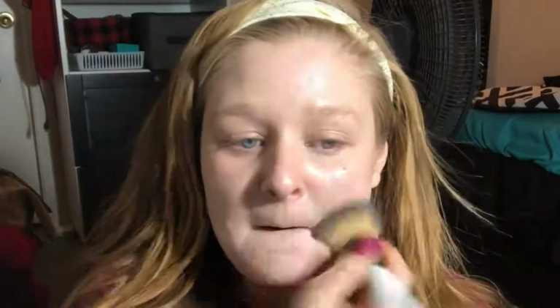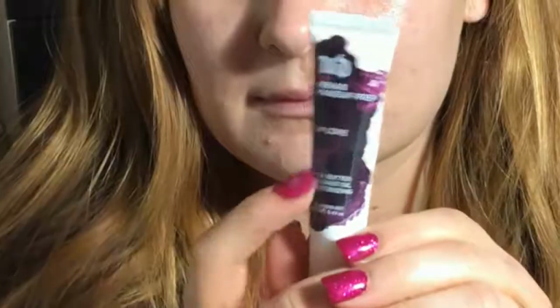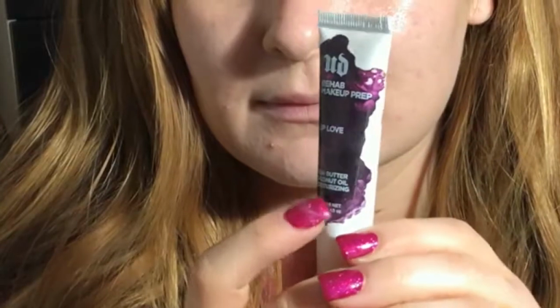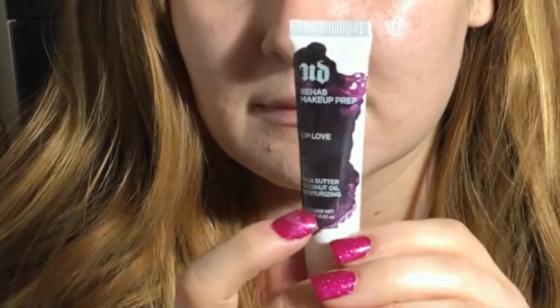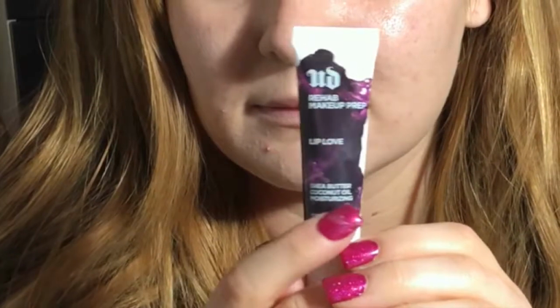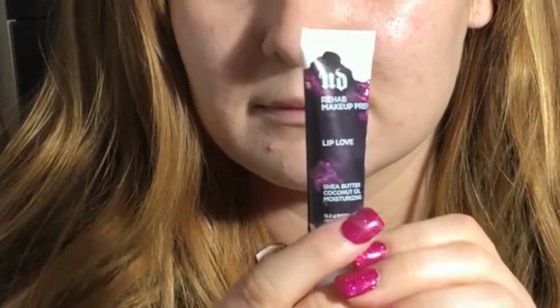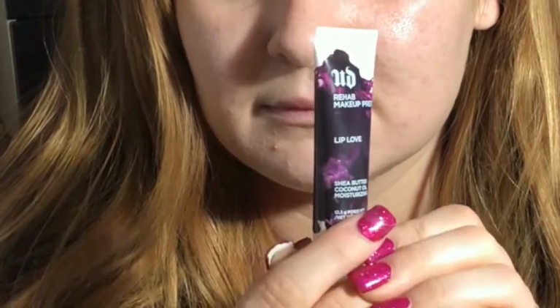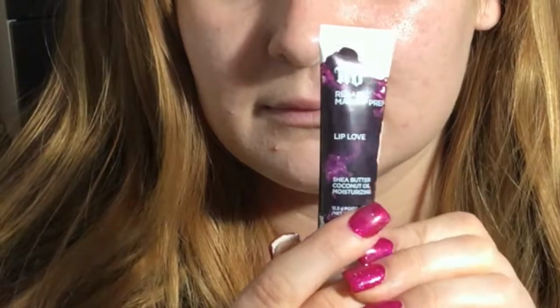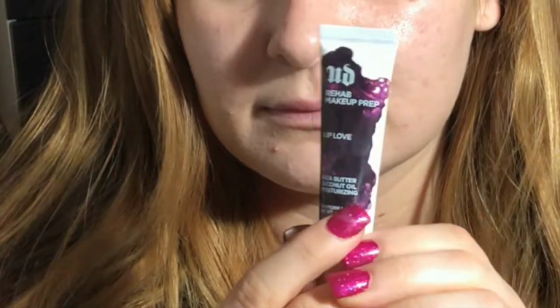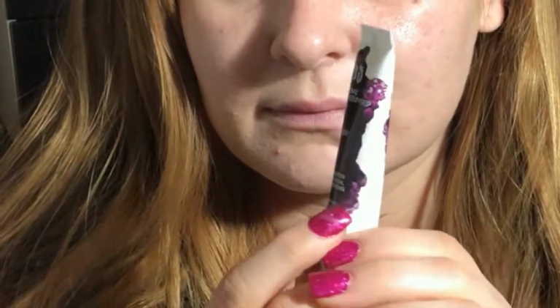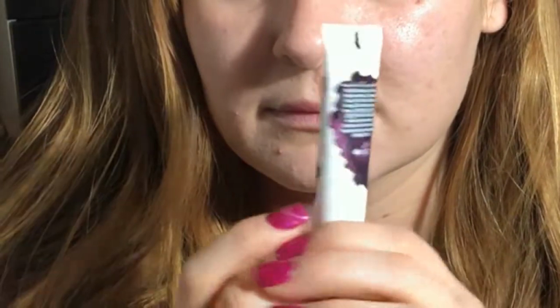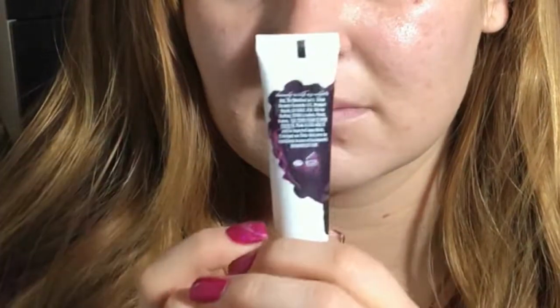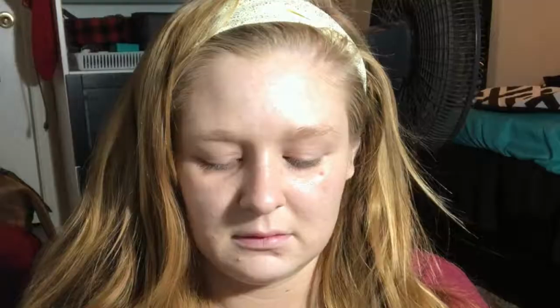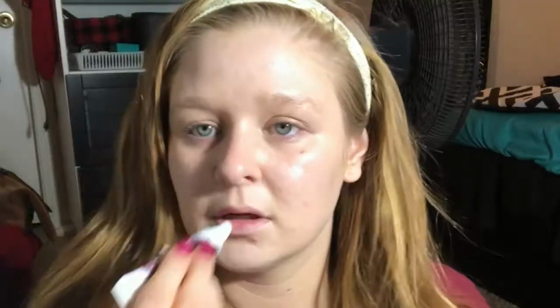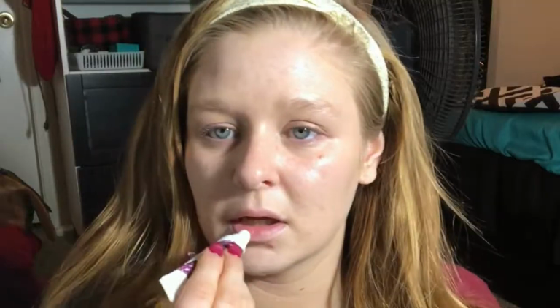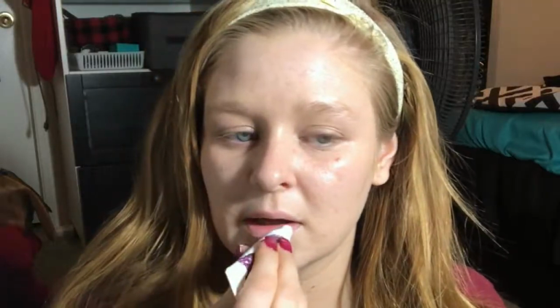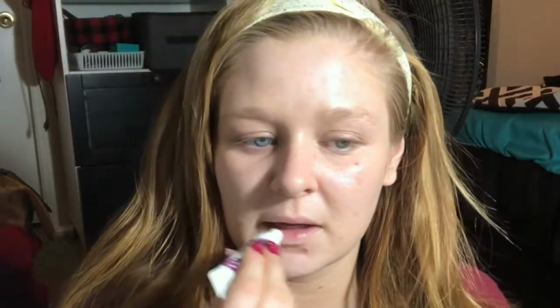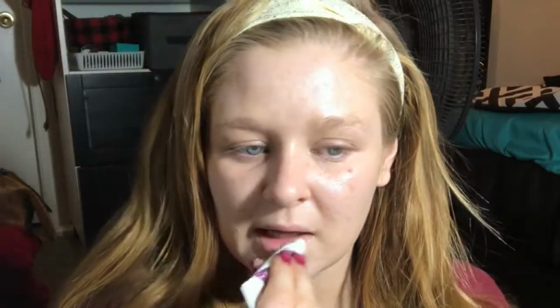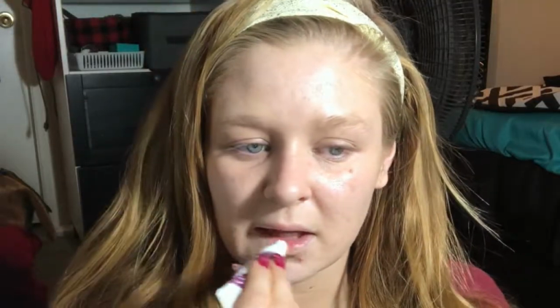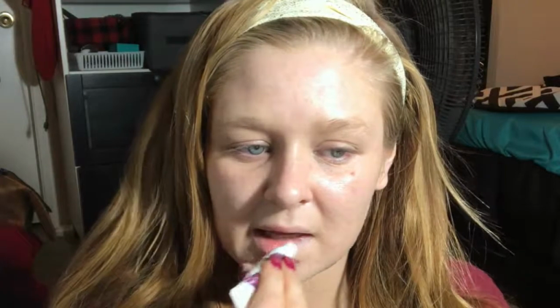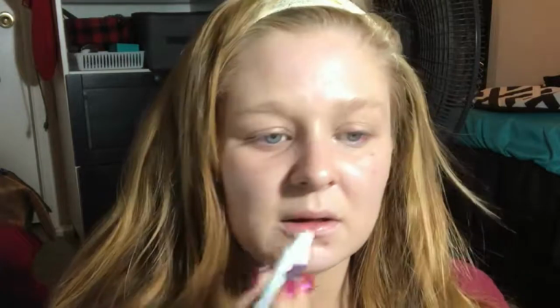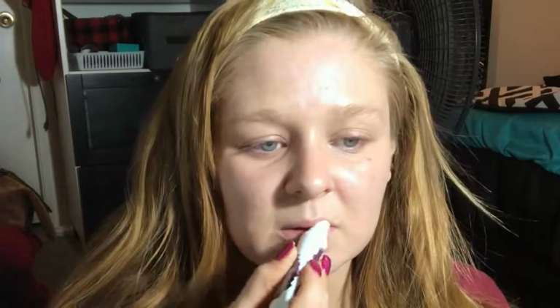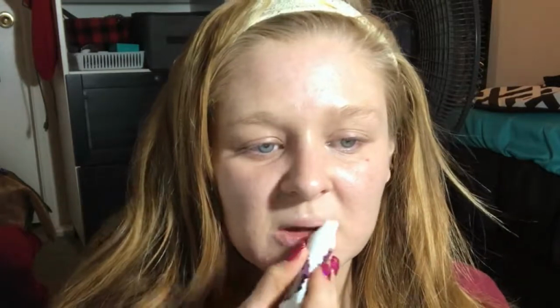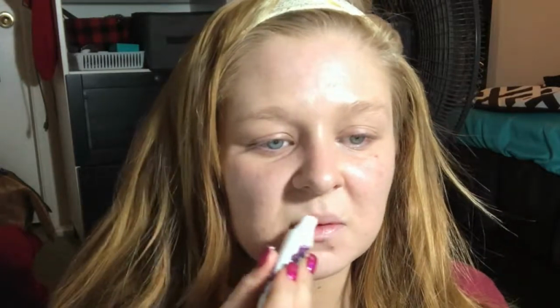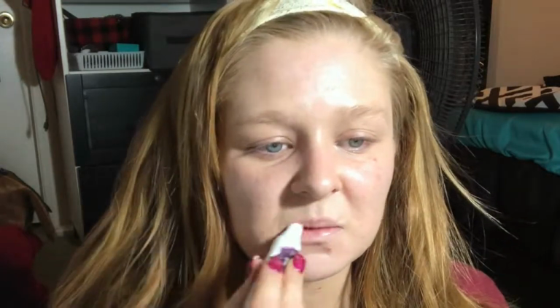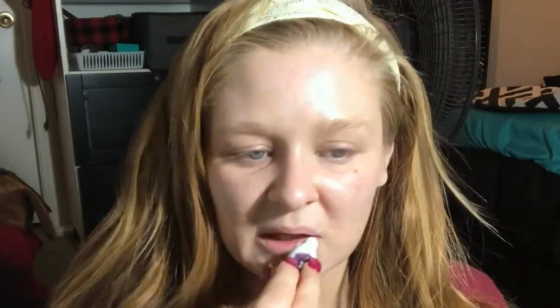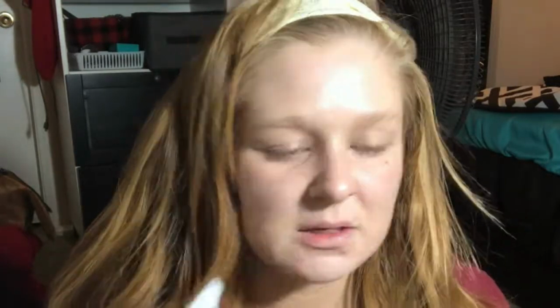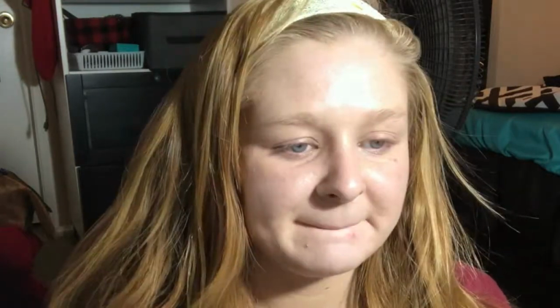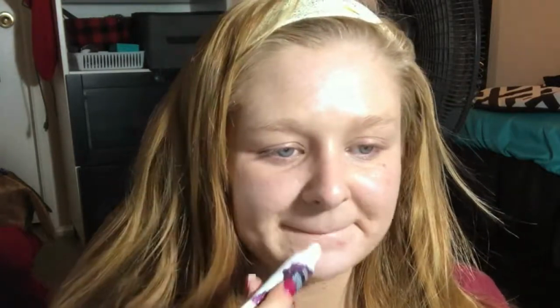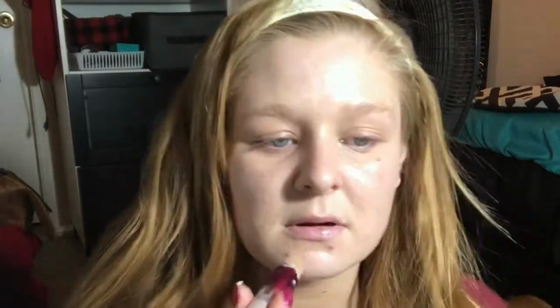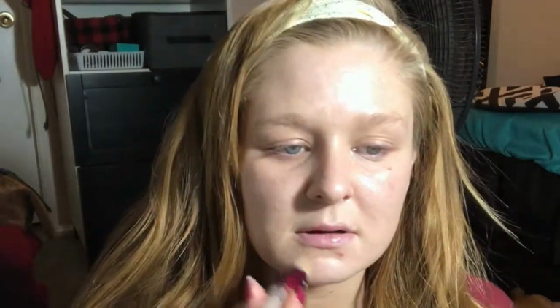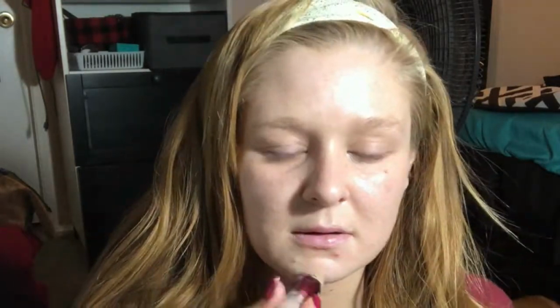Now I am going to use the Urban Decay Lip Love Recovery — it's like a coconut and shea lip balm. It's really hydrating on the lips and I love to use this before I apply any liquid lipstick.